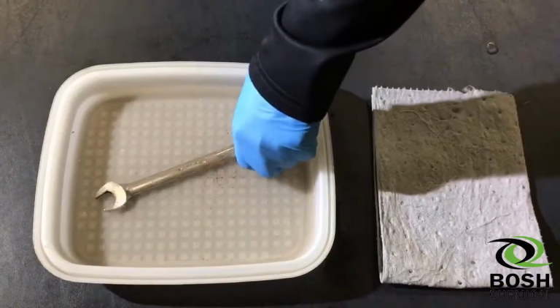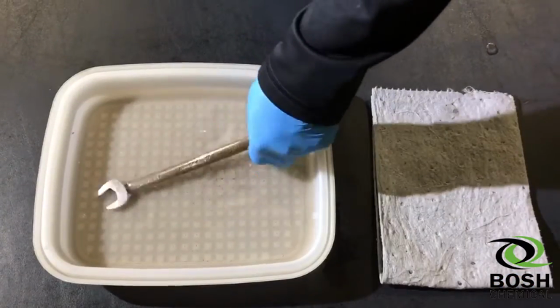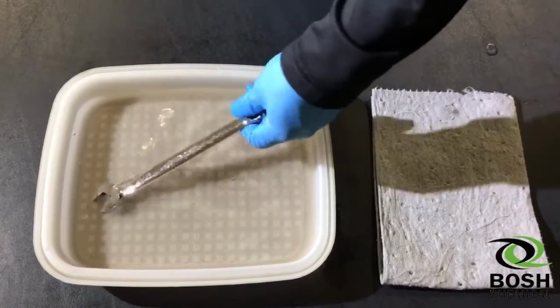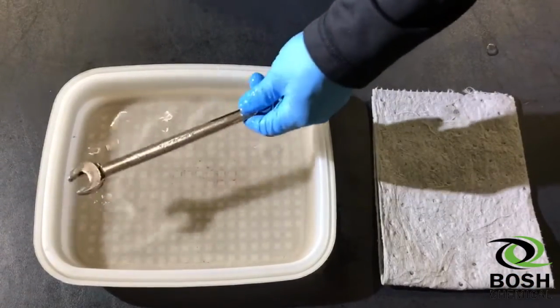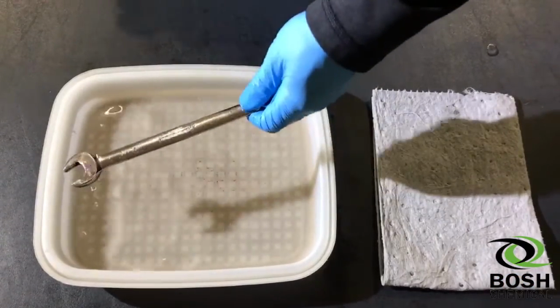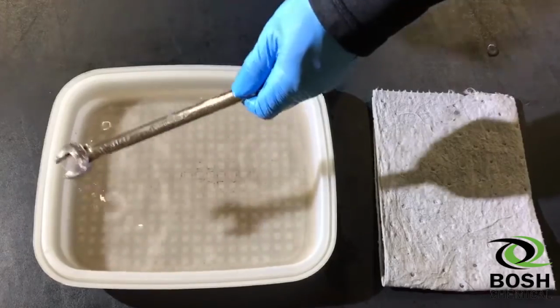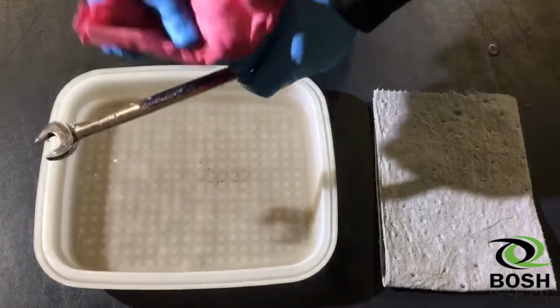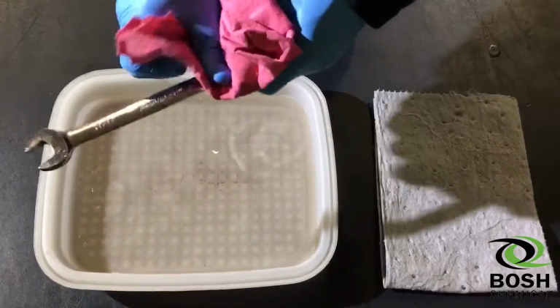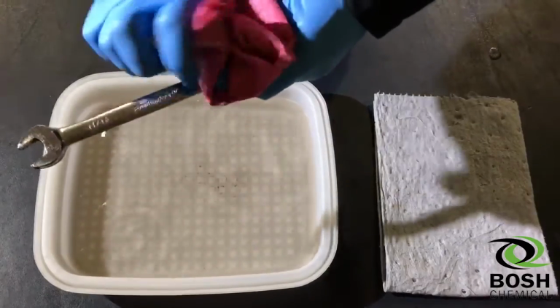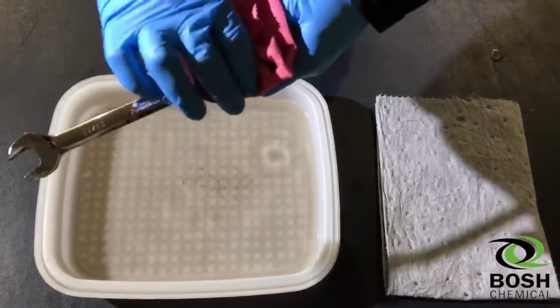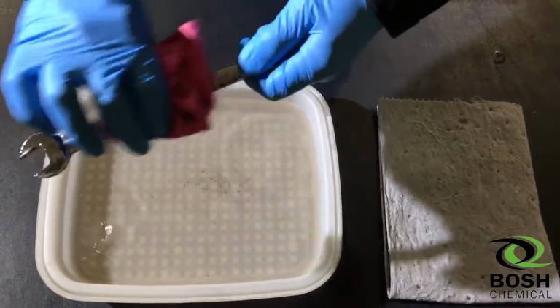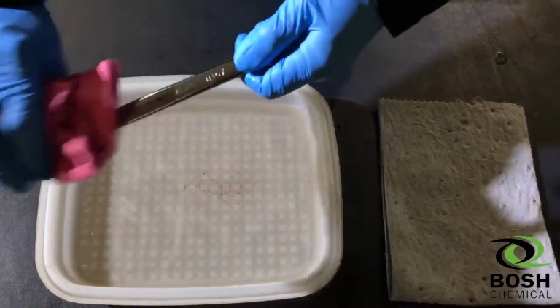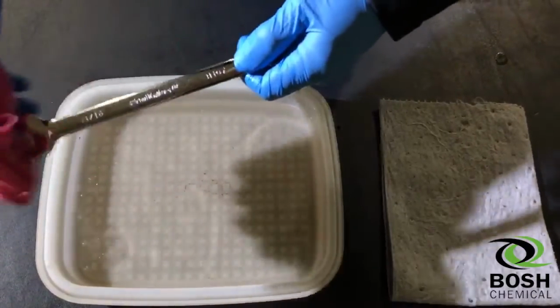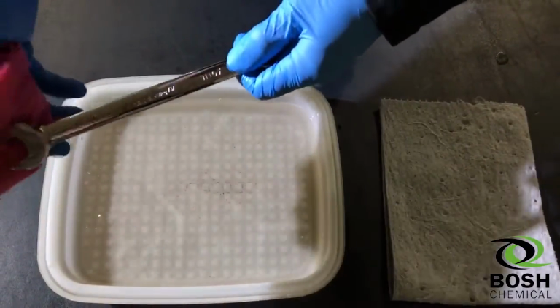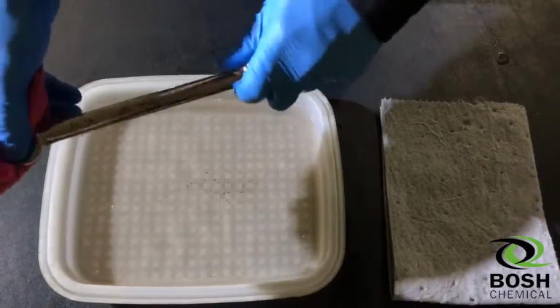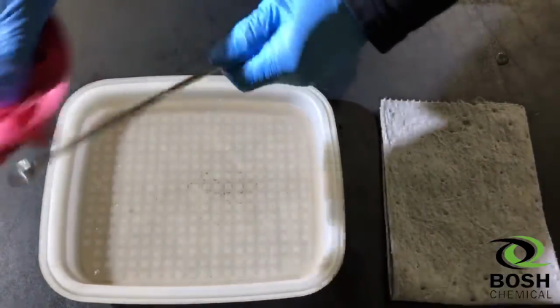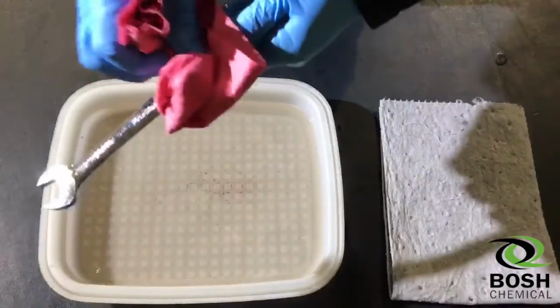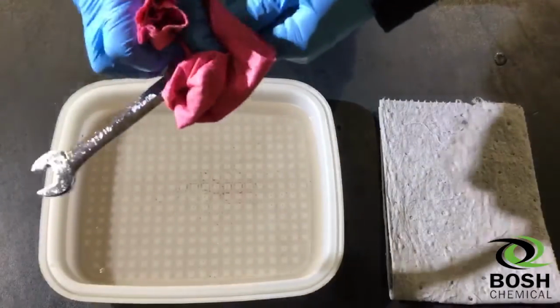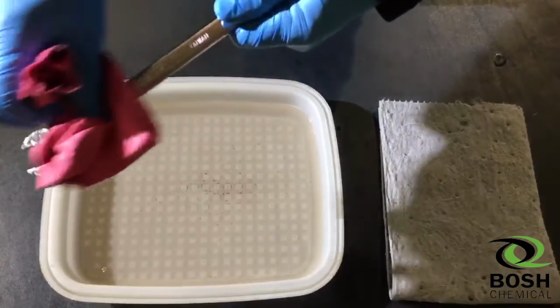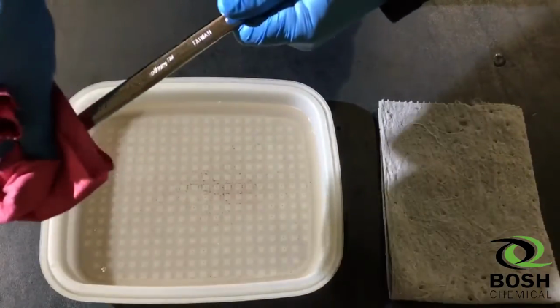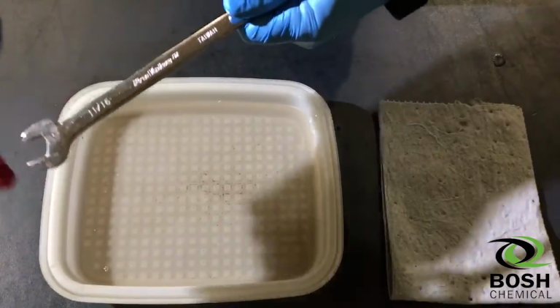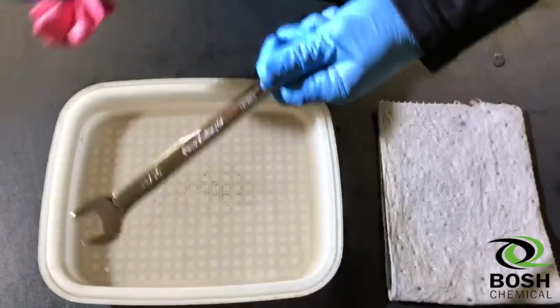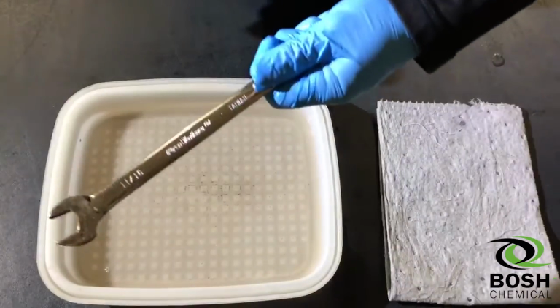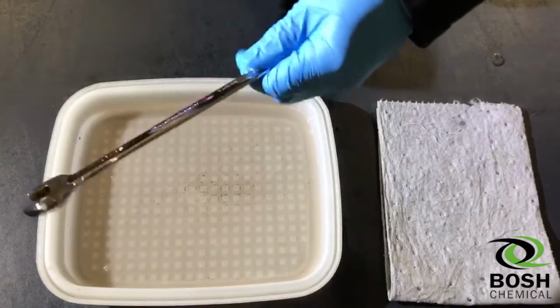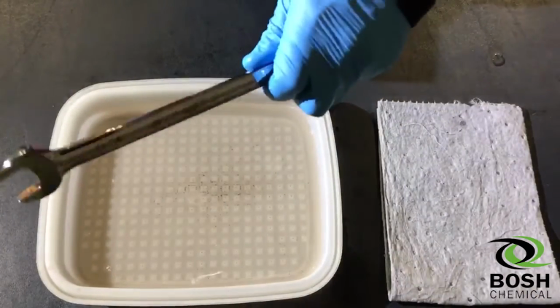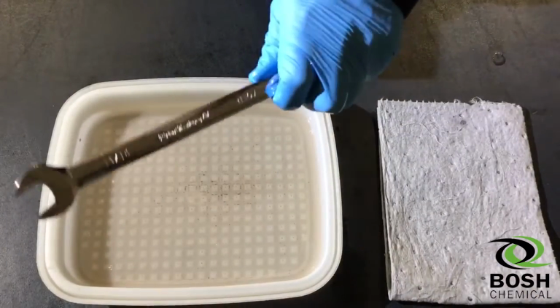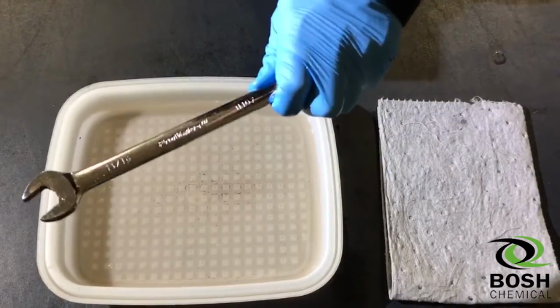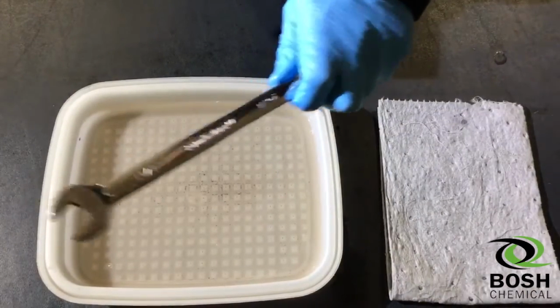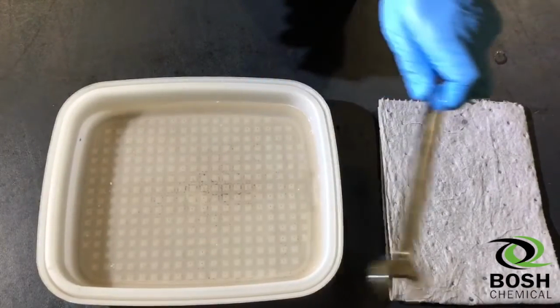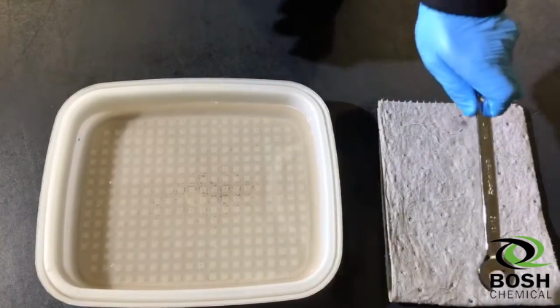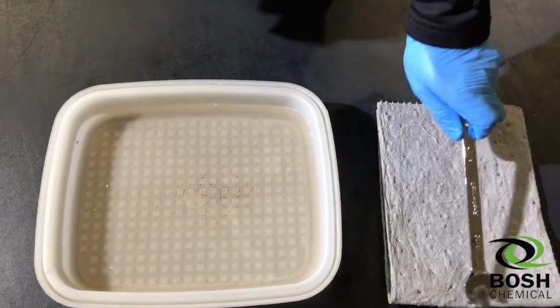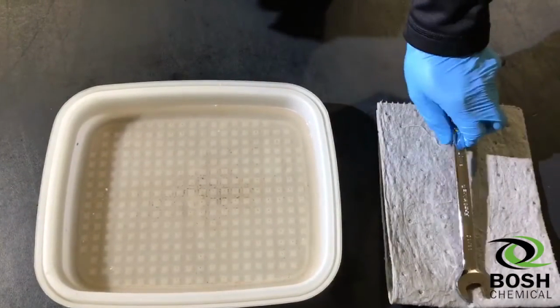Here we are with our final product. After about 15 minutes total, we're going to wipe it off, and you can see we have a shiny new wrench after submerging it in our Bosch chemical rust remover product.